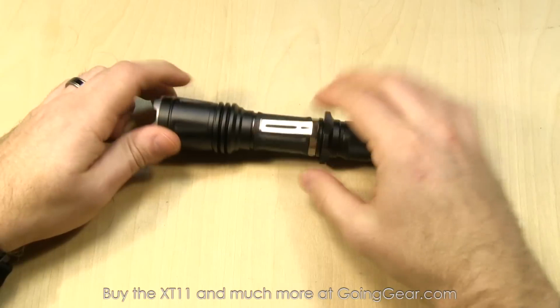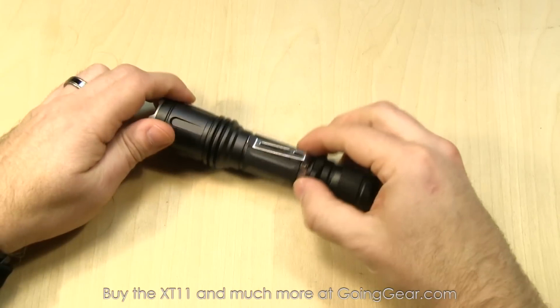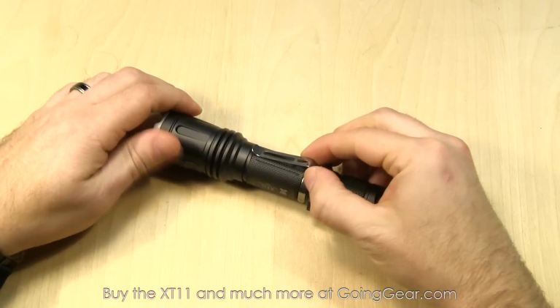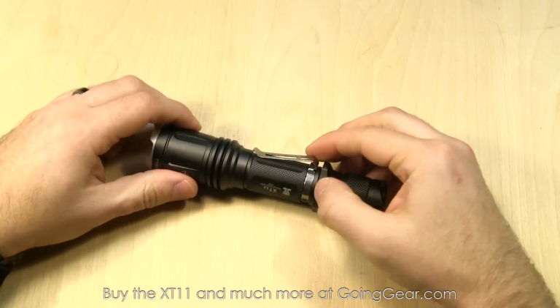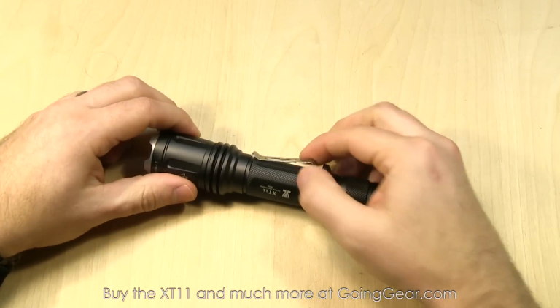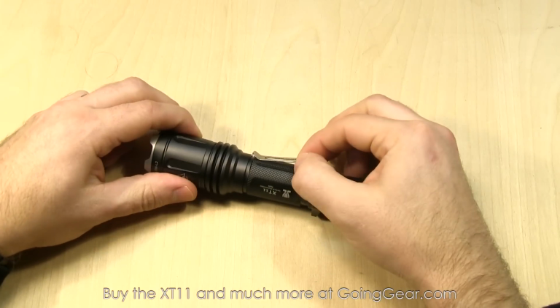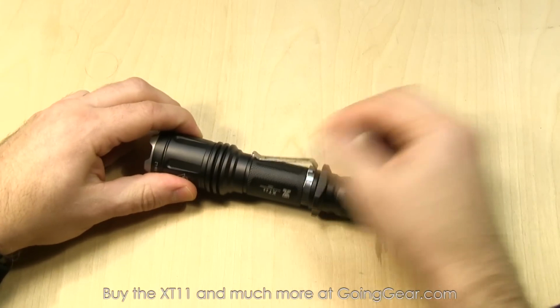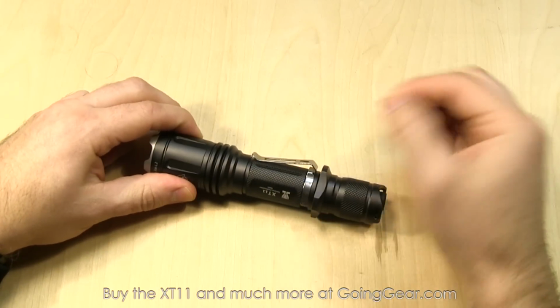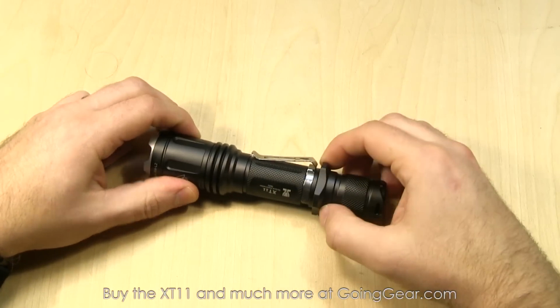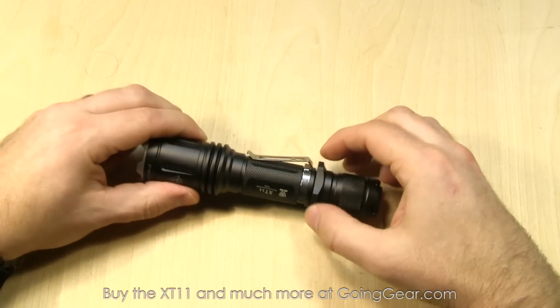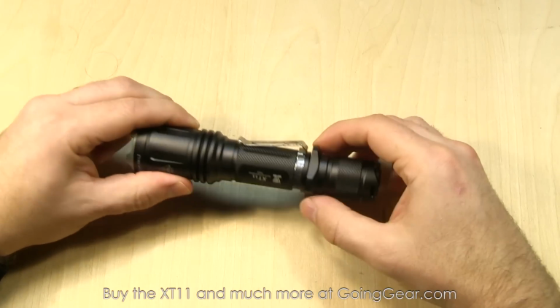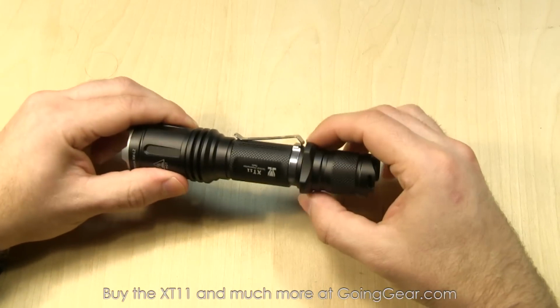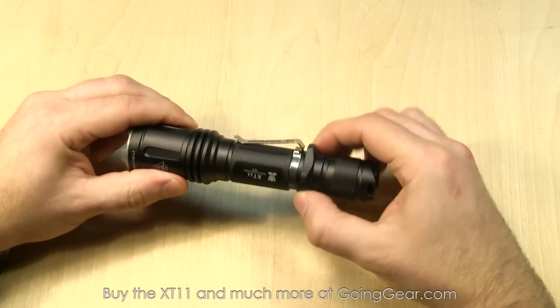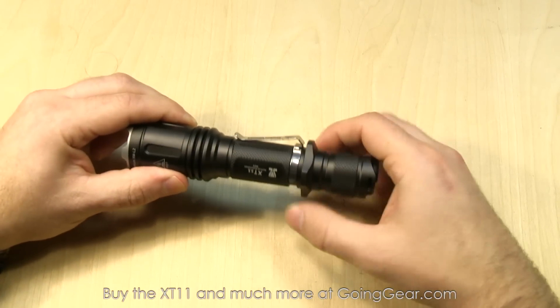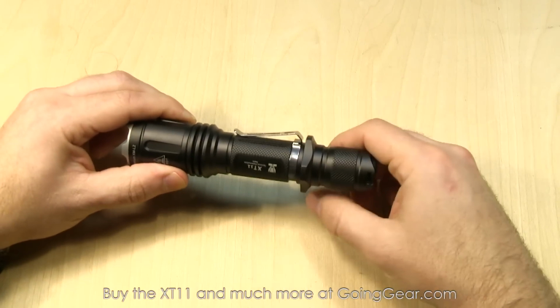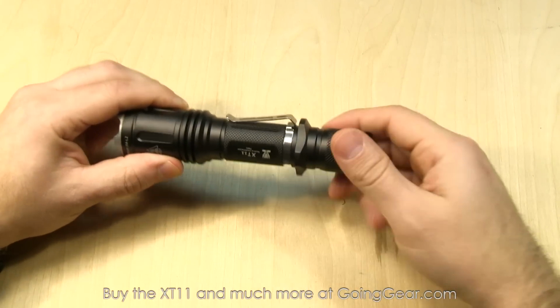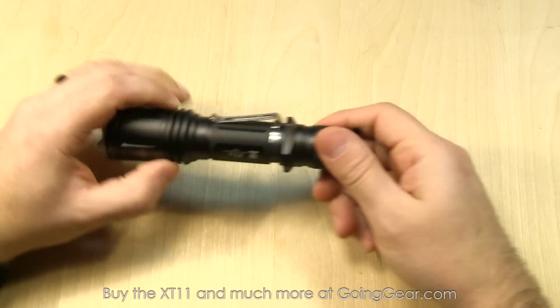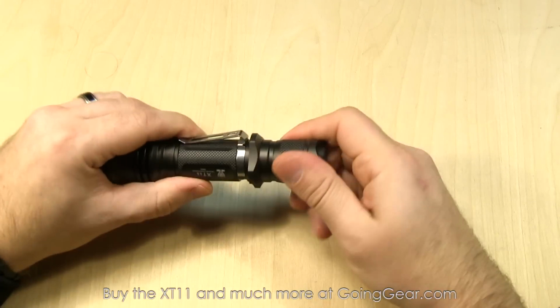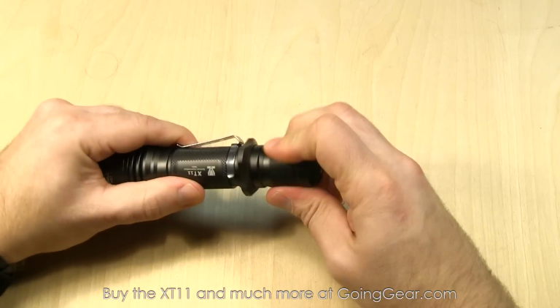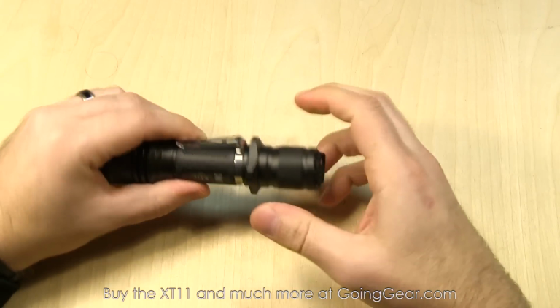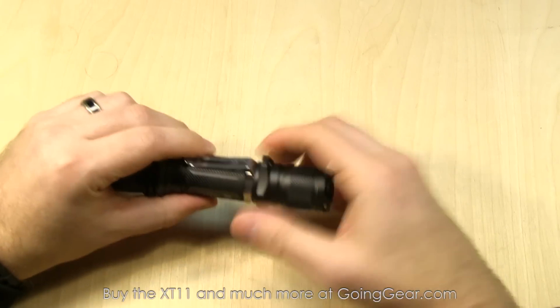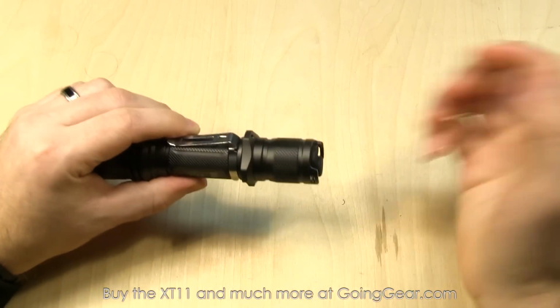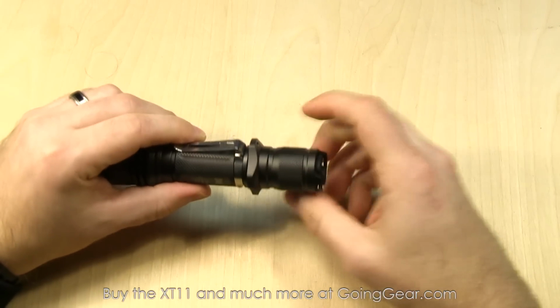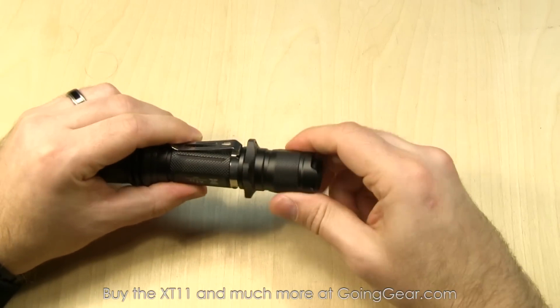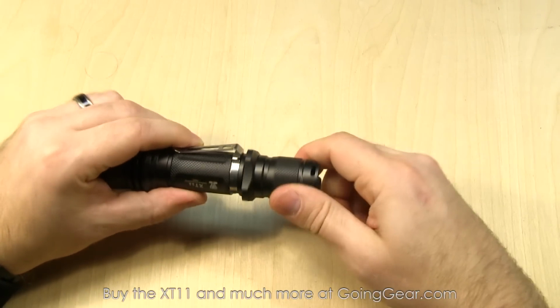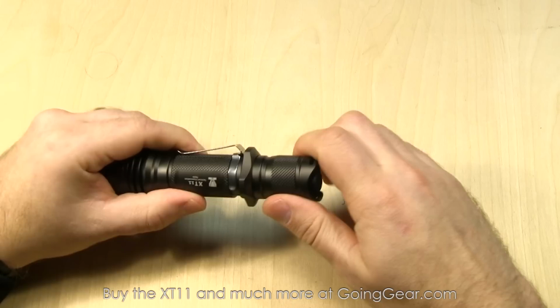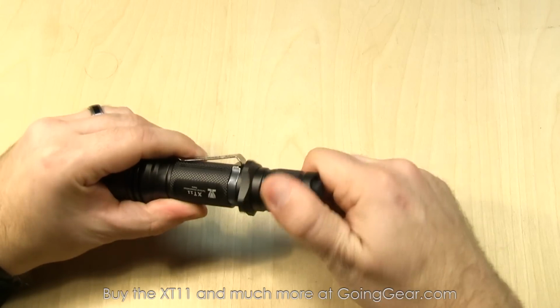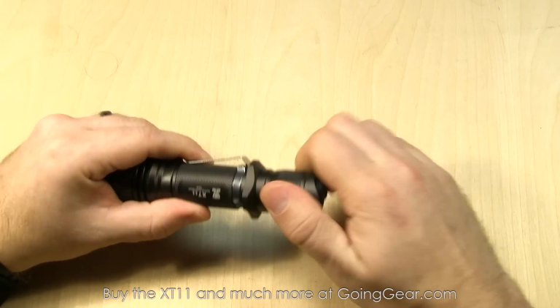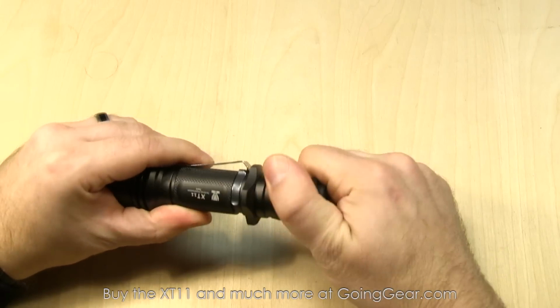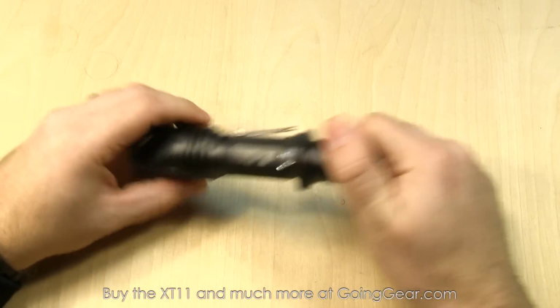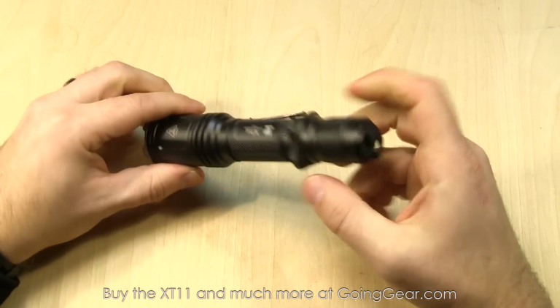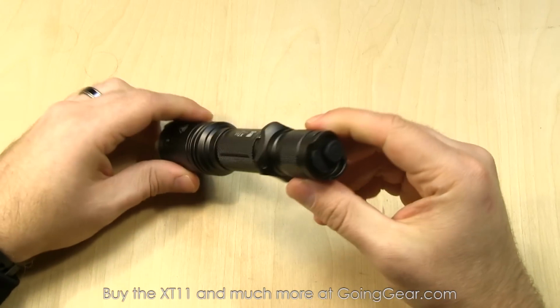The pocket clip is removable, so you can pop that off if you want. The tail cap is also removable — you just remove it and pull it off if you want.